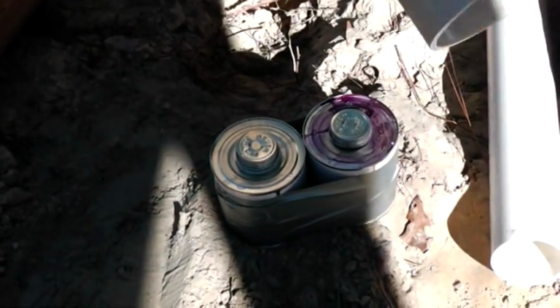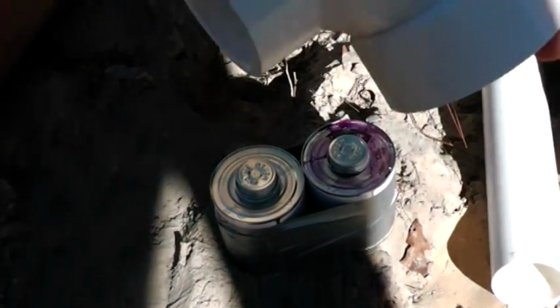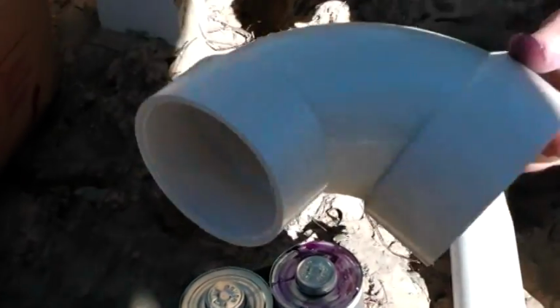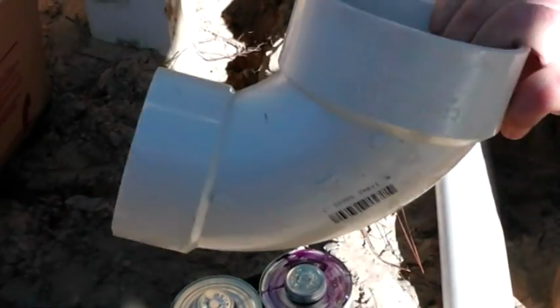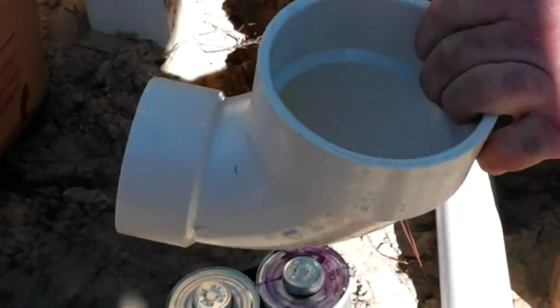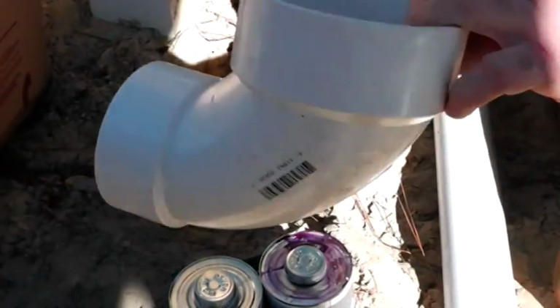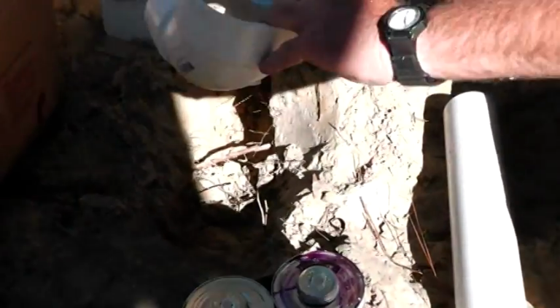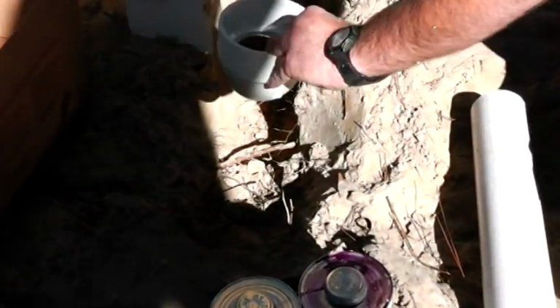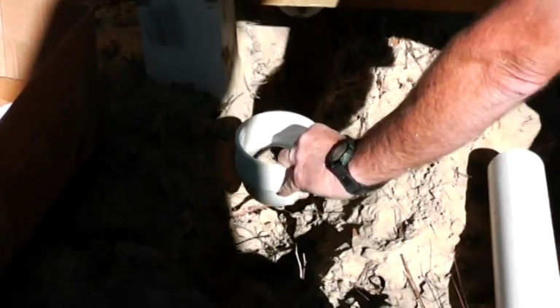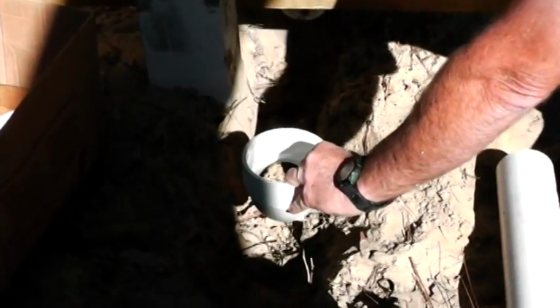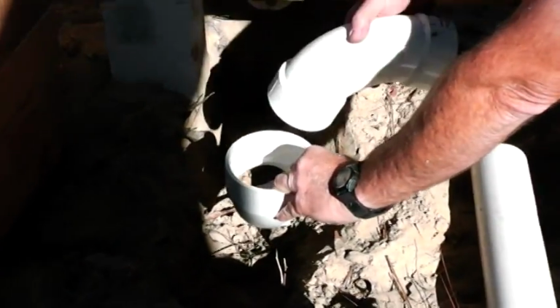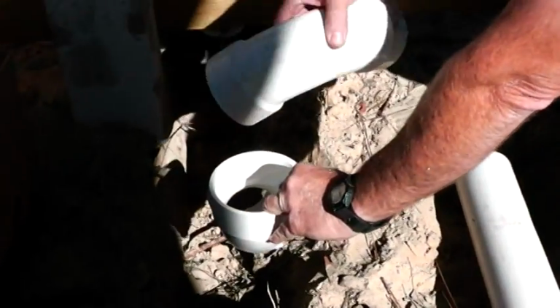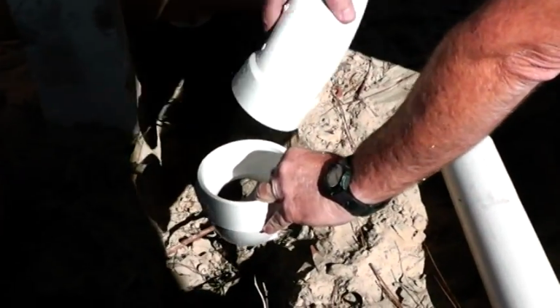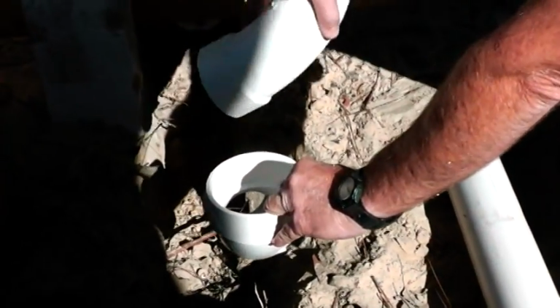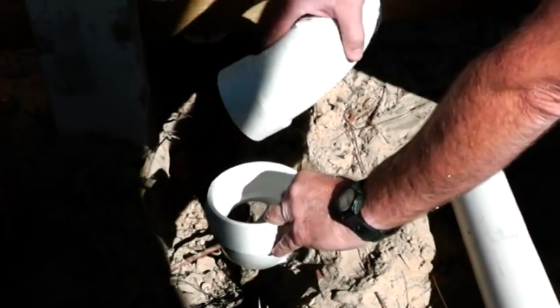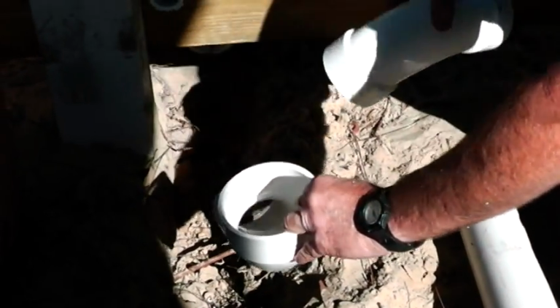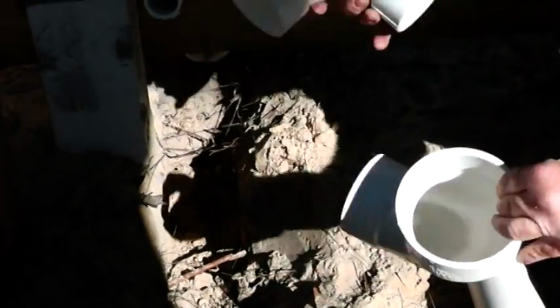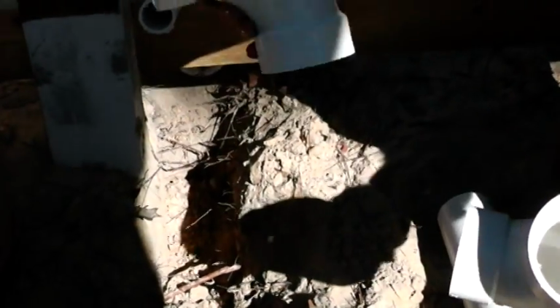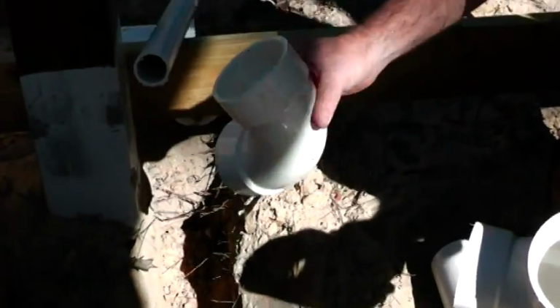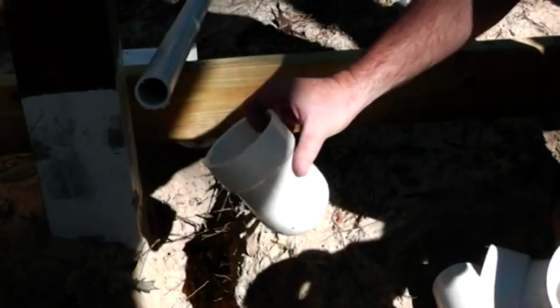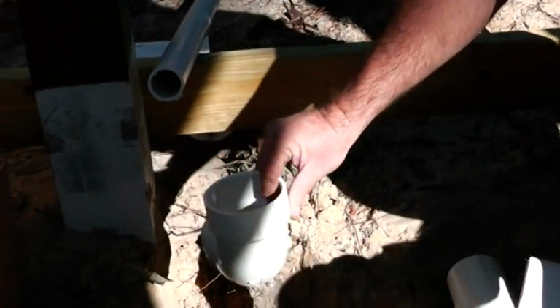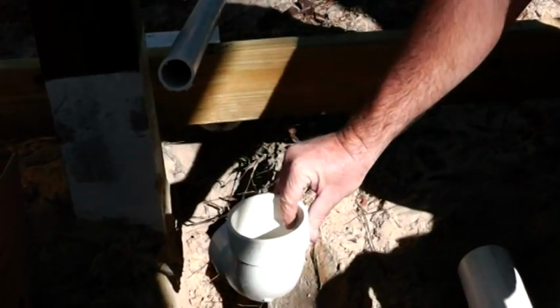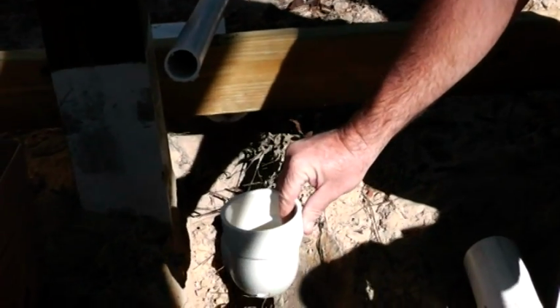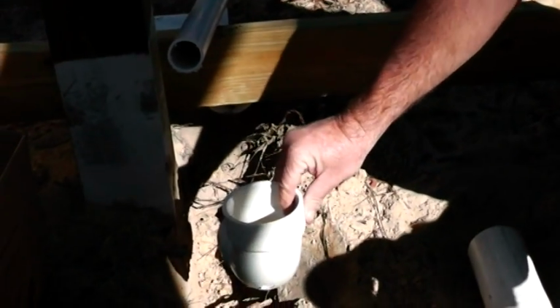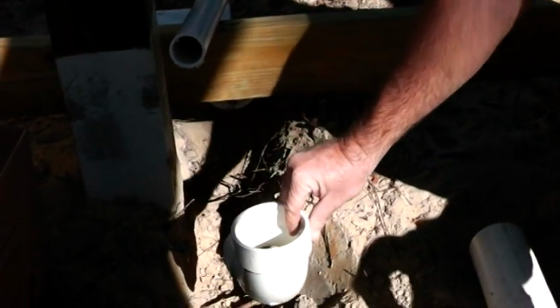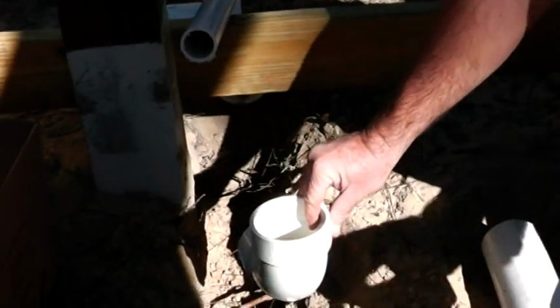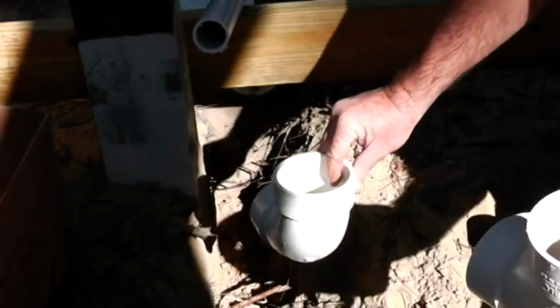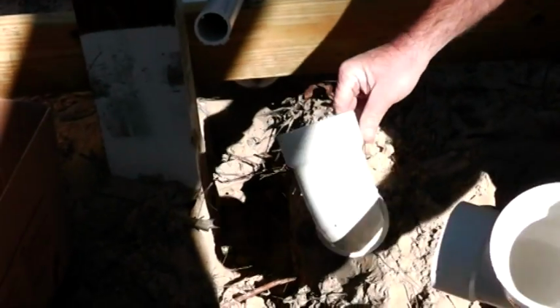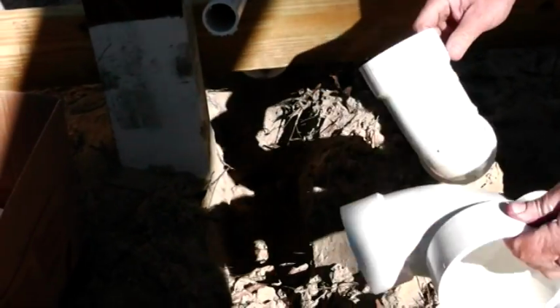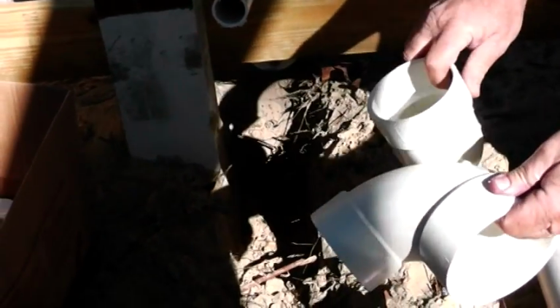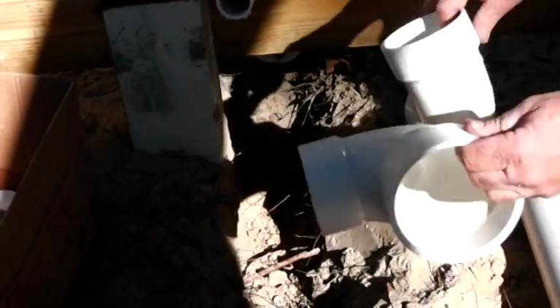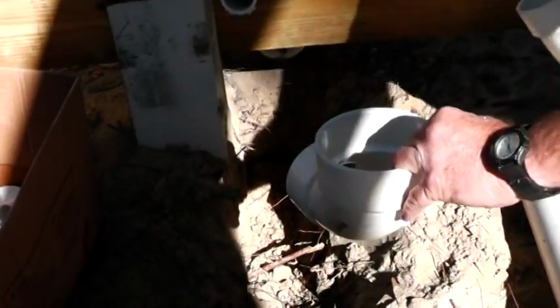This is a closet L — this is what we use. It goes down here like this, and you put a stub up and put your flange. It's for your toilet. You can also use a long sweep 90, but I opted to use this.